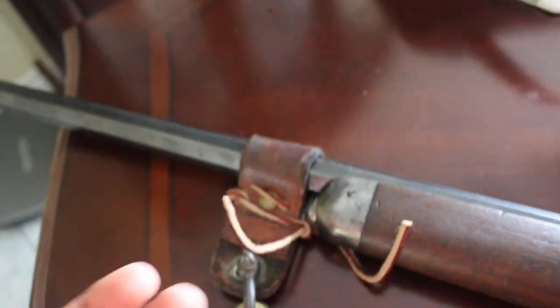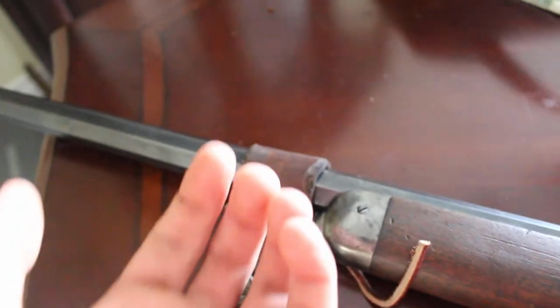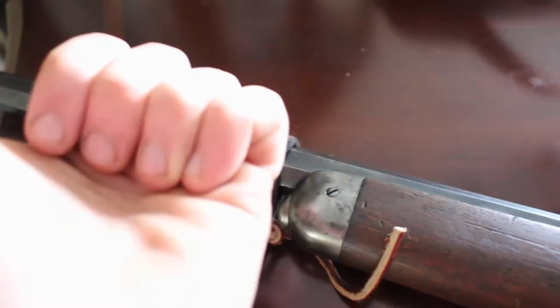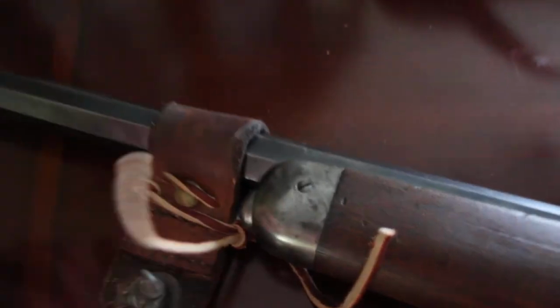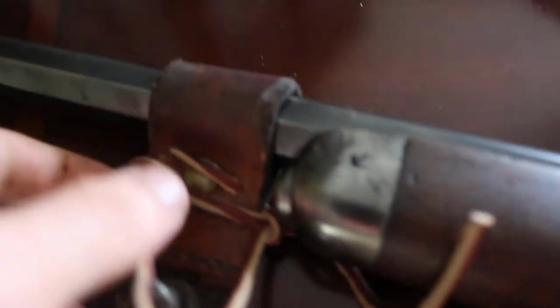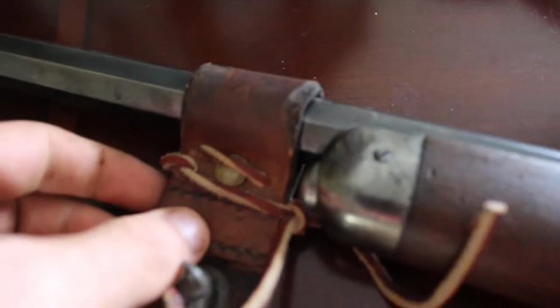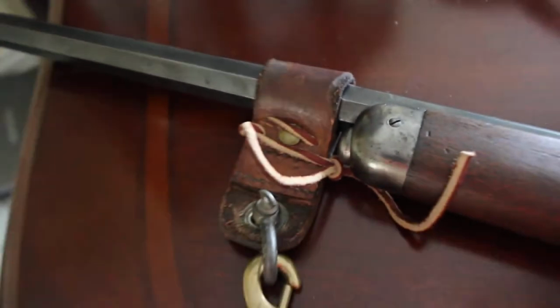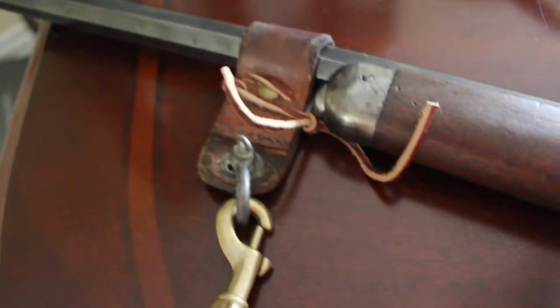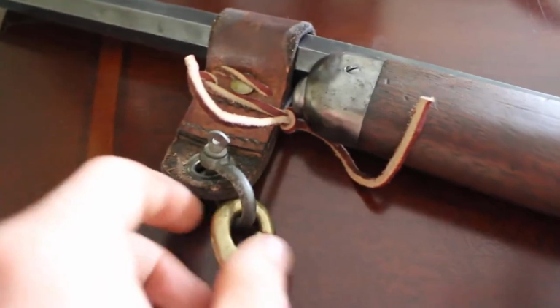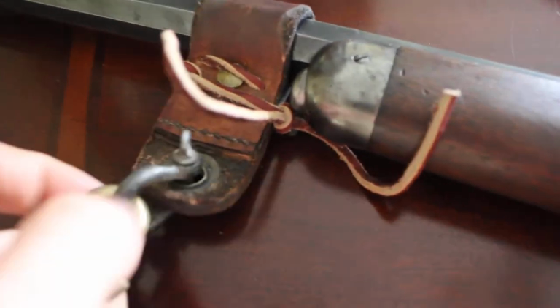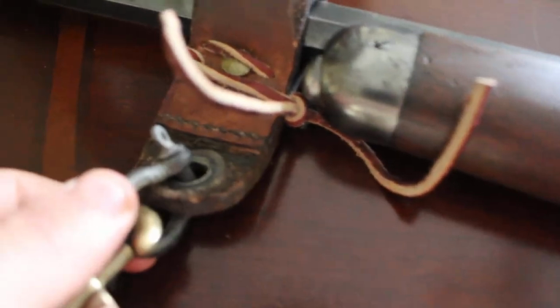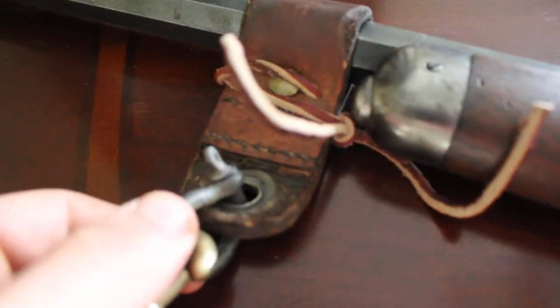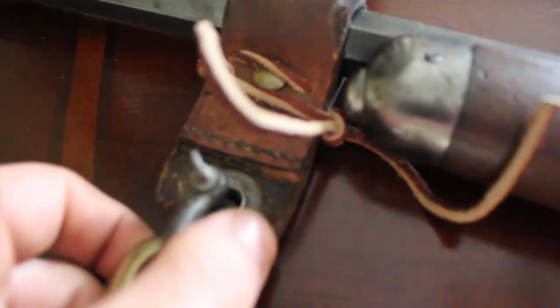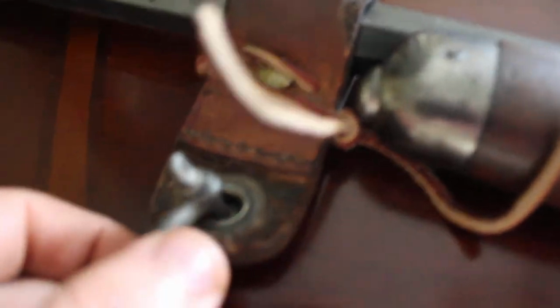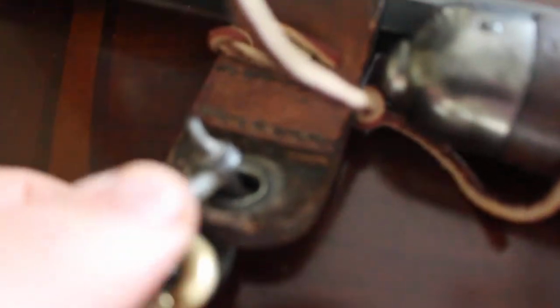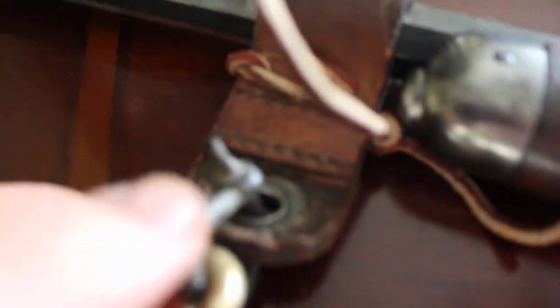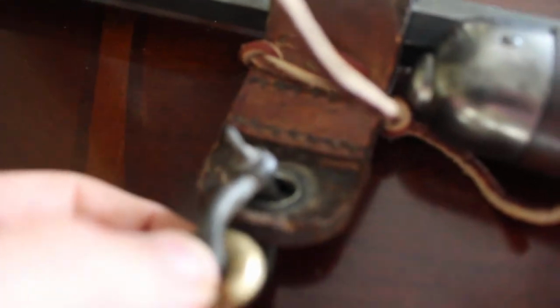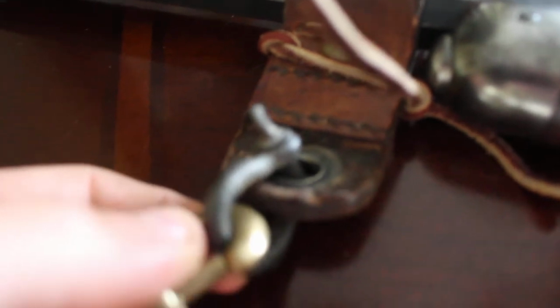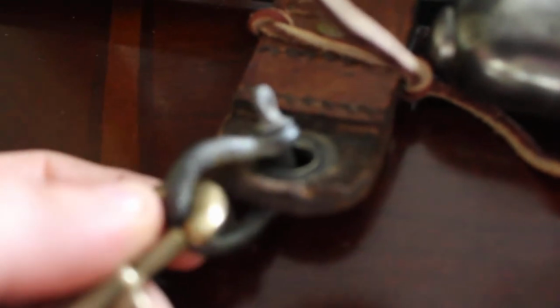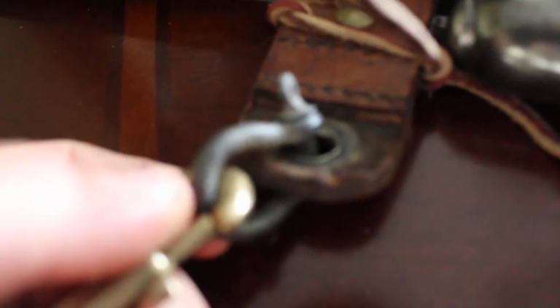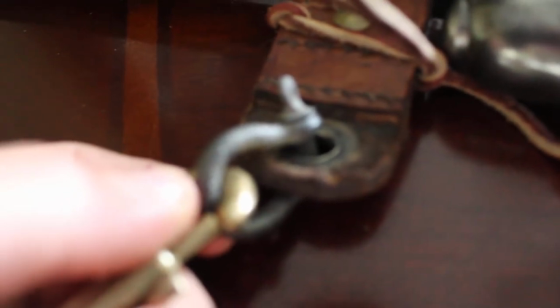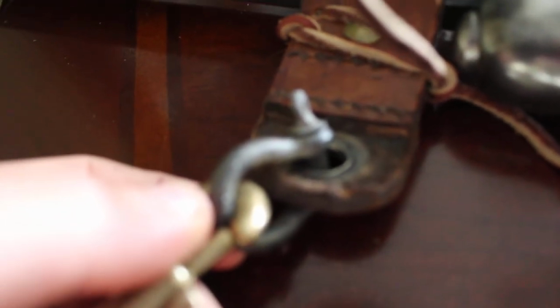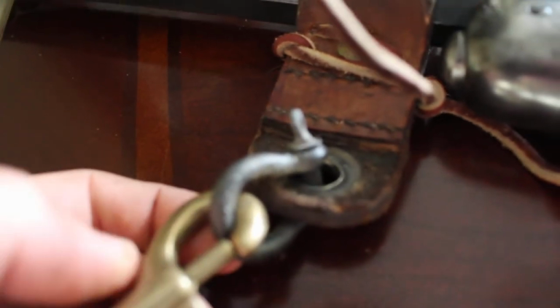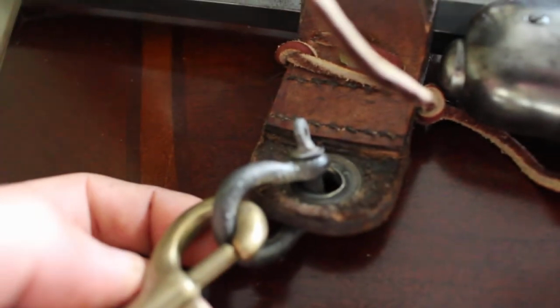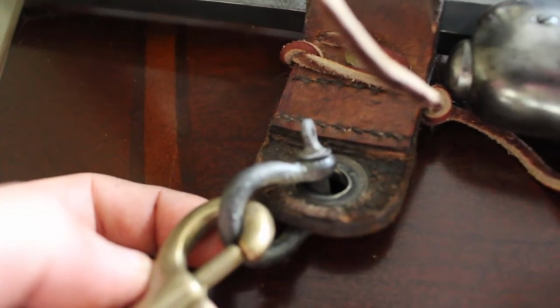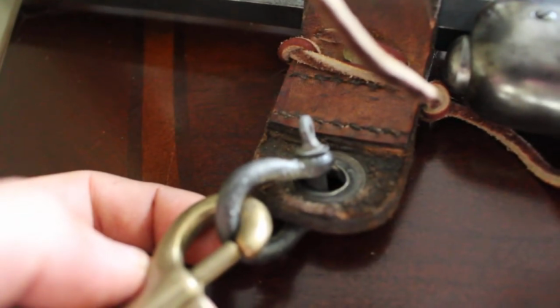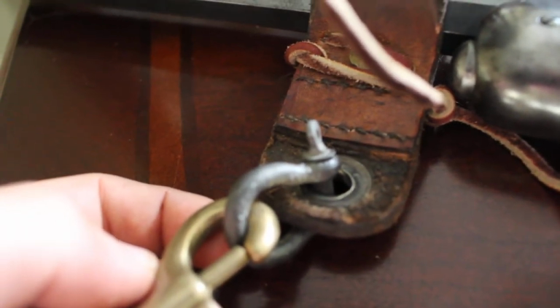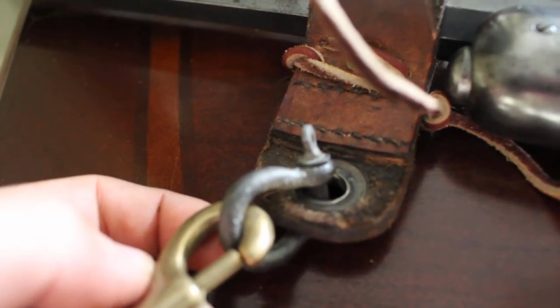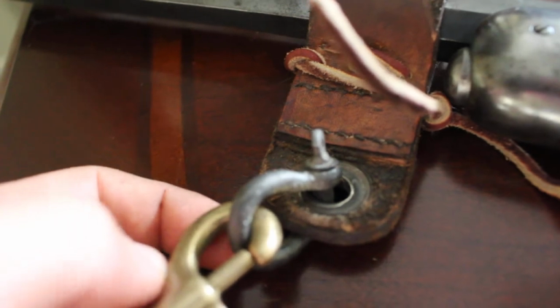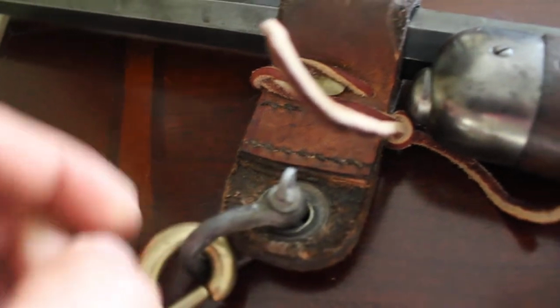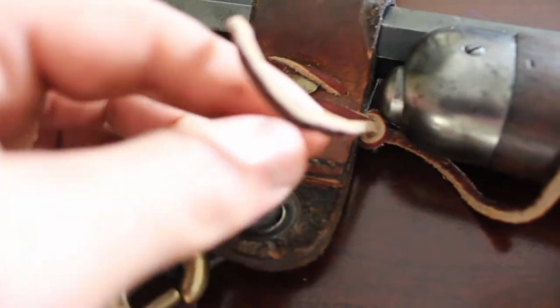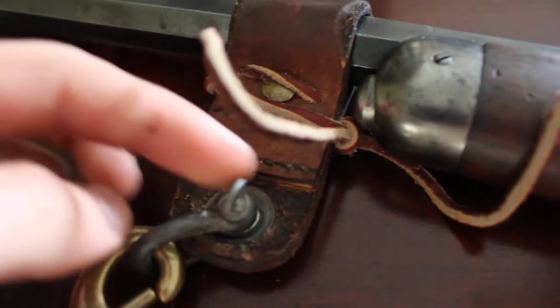It's a piece of leather just bent over, pretty much. I riveted it here and I put one of these things — I don't know what it's called — but you could also remove this.